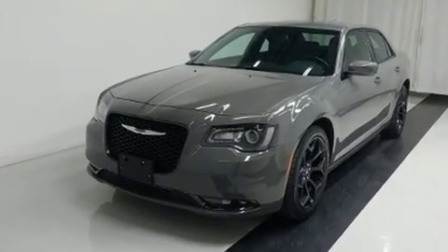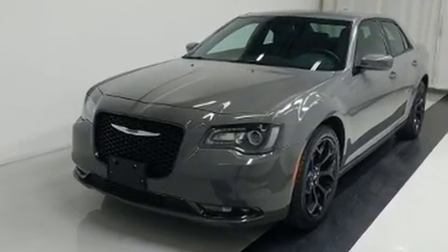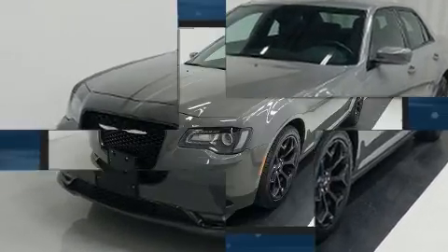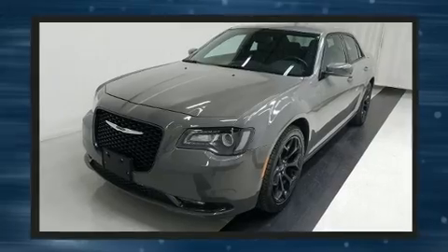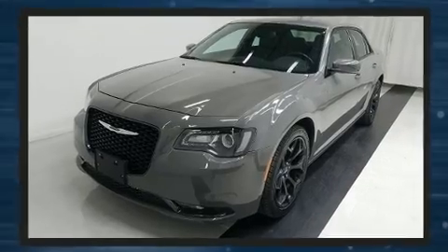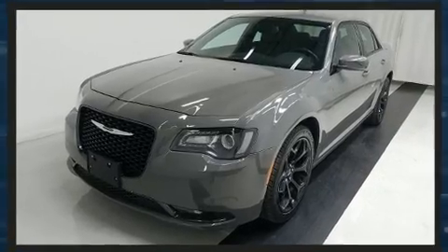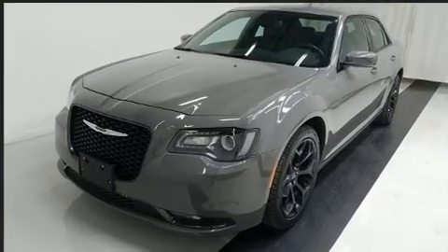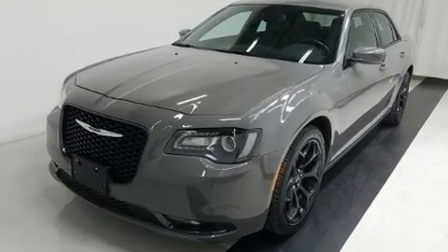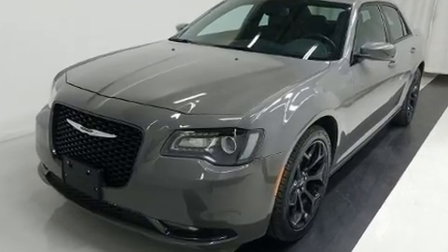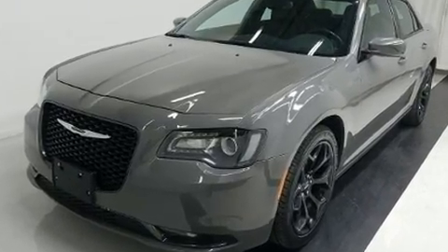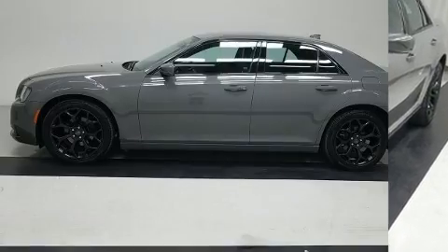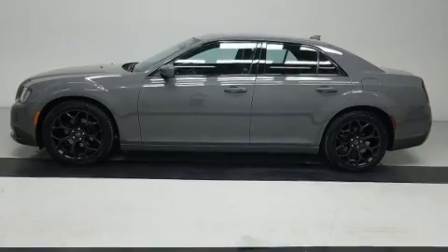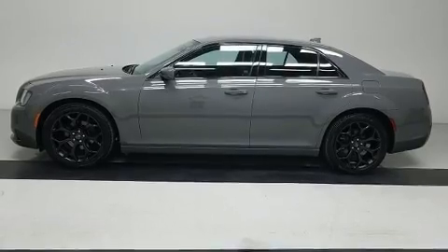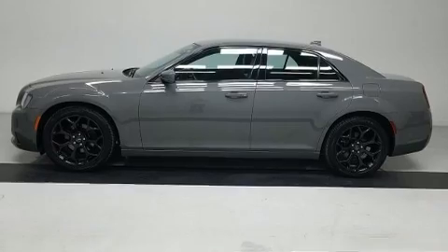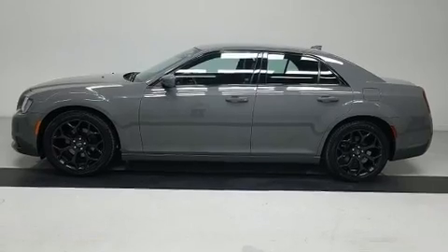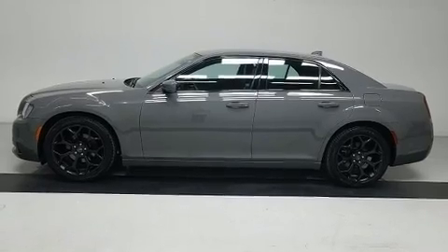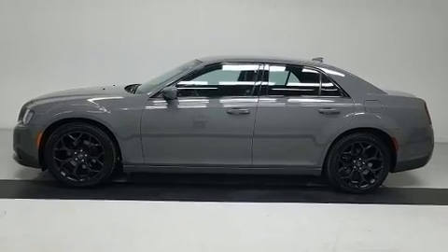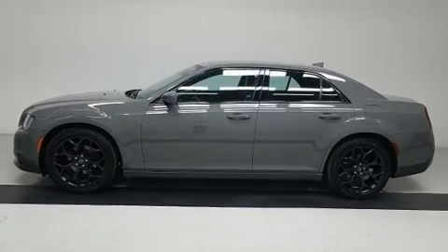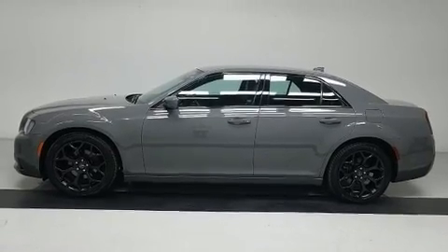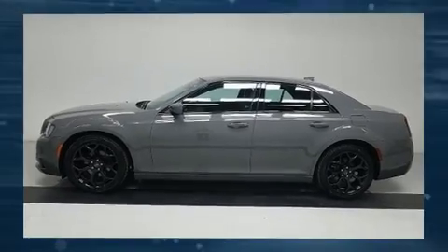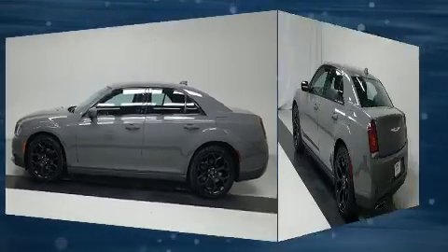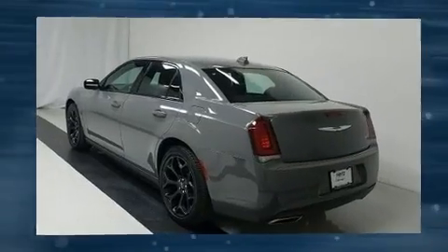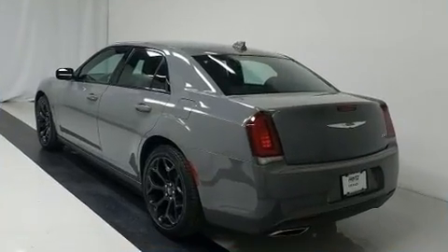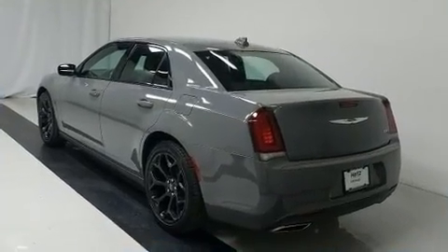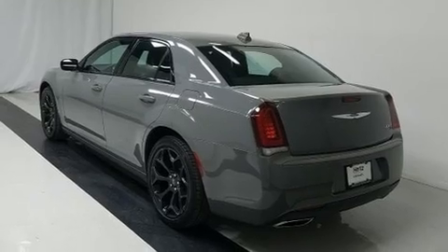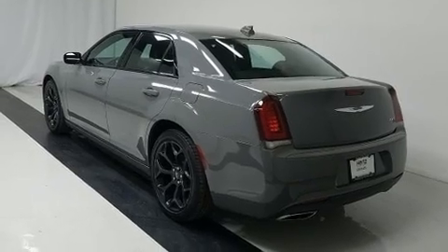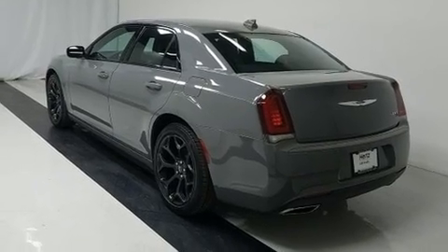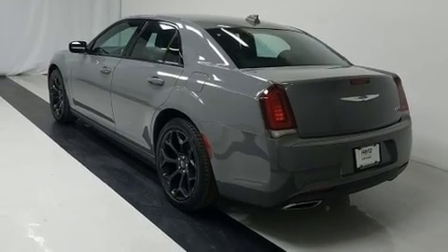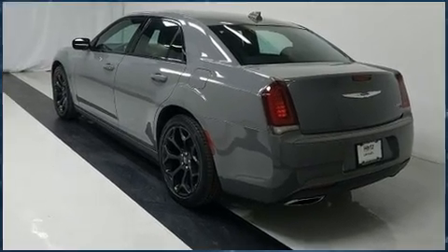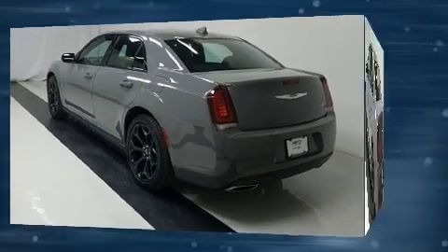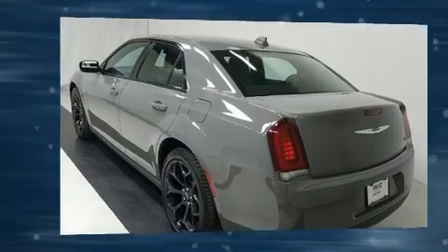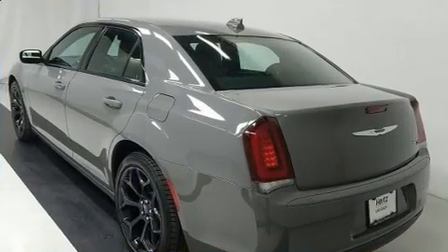Chrysler prioritized comfort and style by including front and rear reading lights, one-touch window functionality, speed-sensitive wipers, an automatic dimming rear-view mirror, front fog lights, remote keyless entry, and a split-folding rear seat.